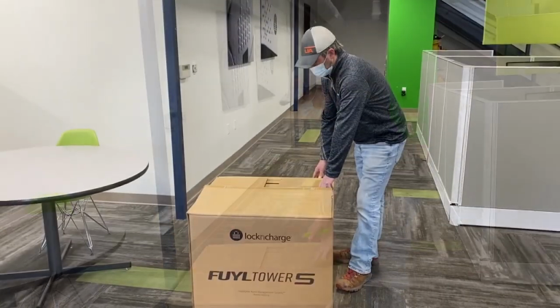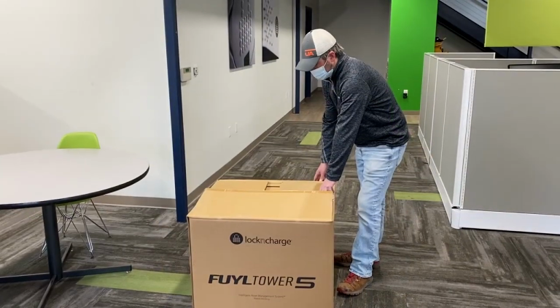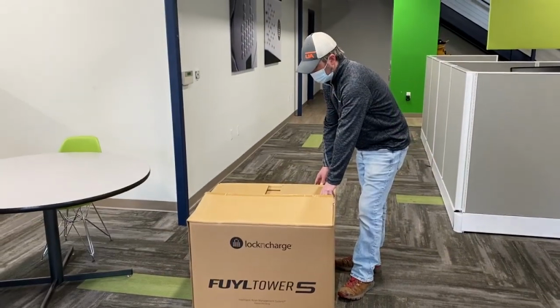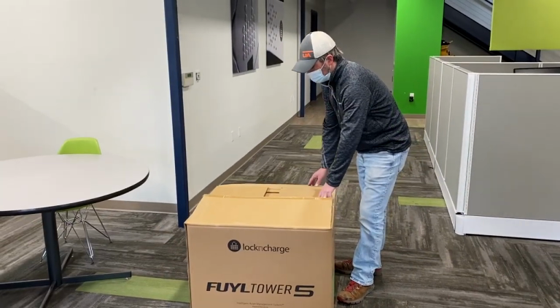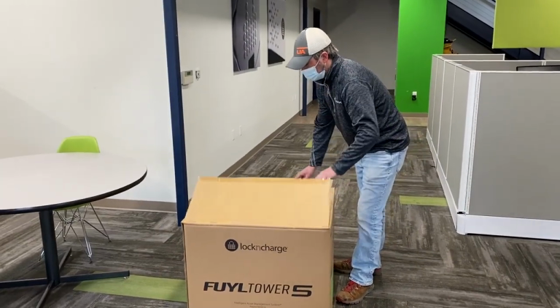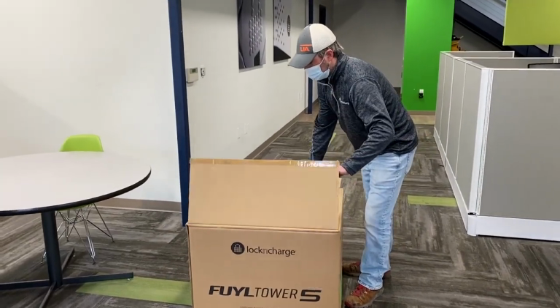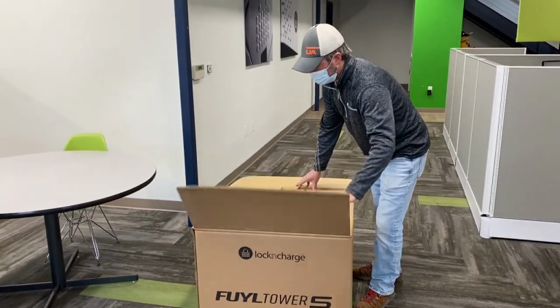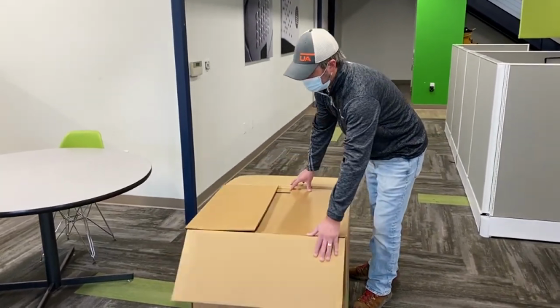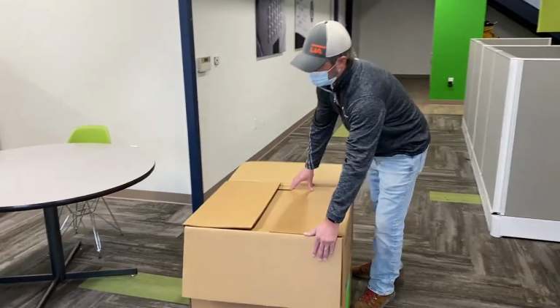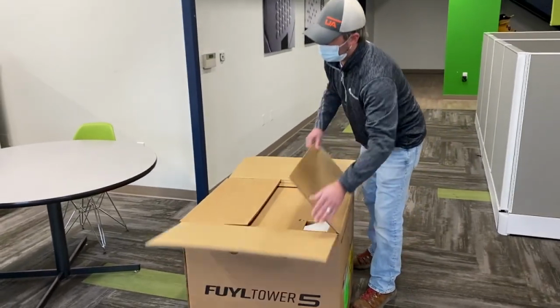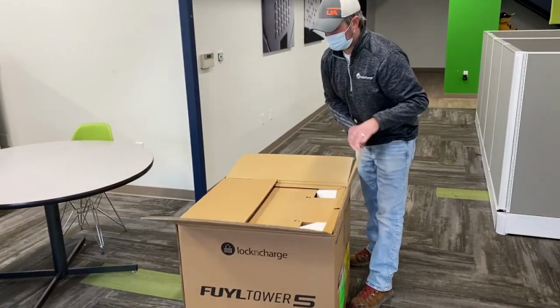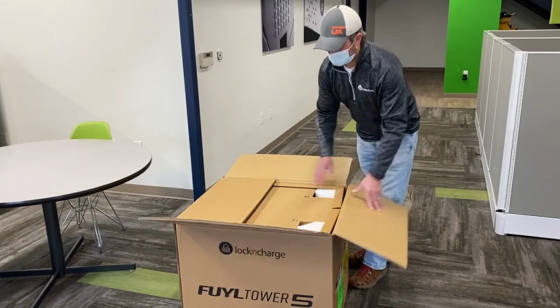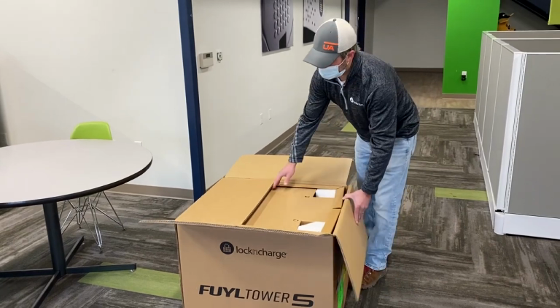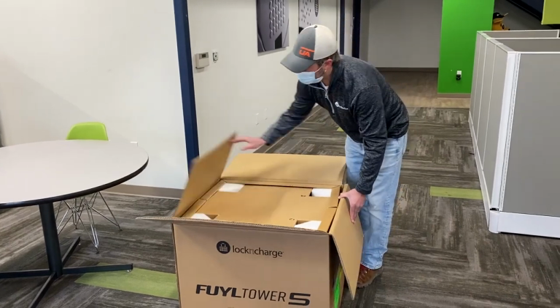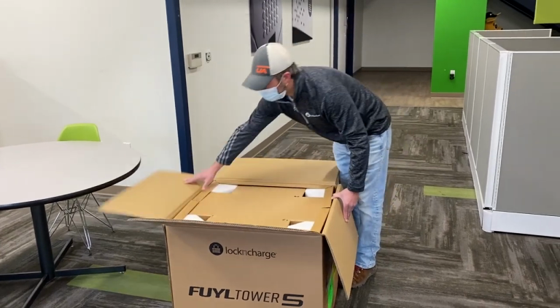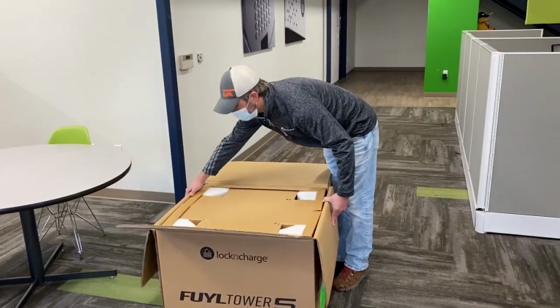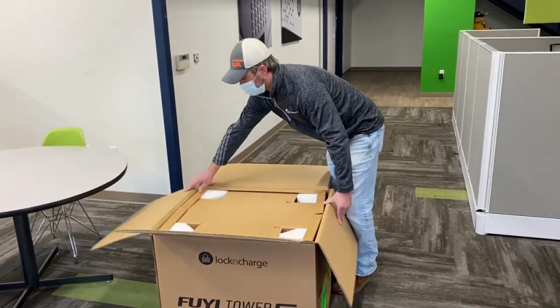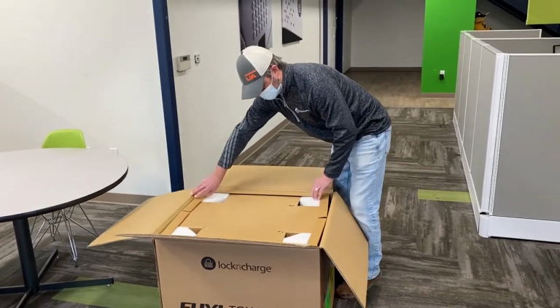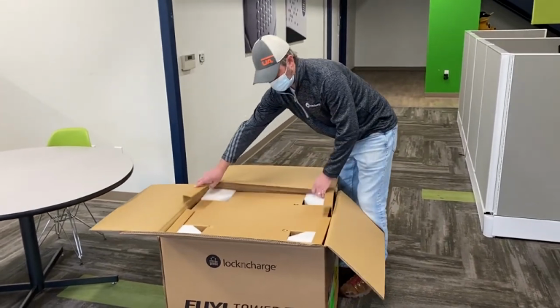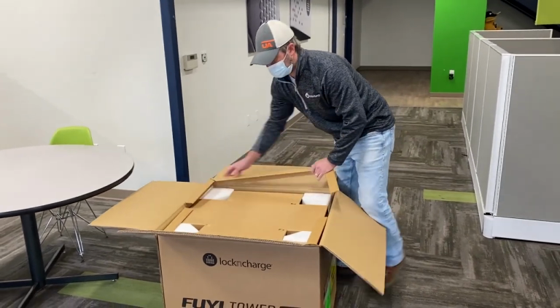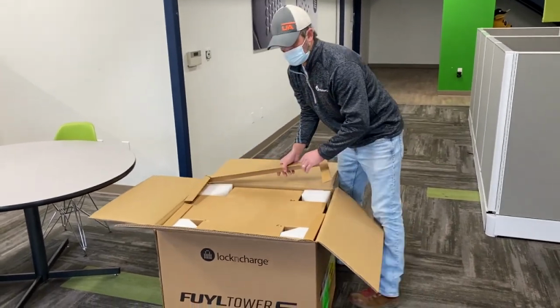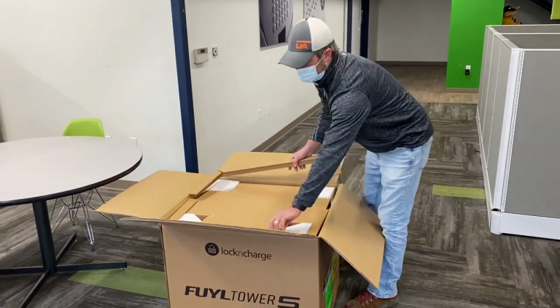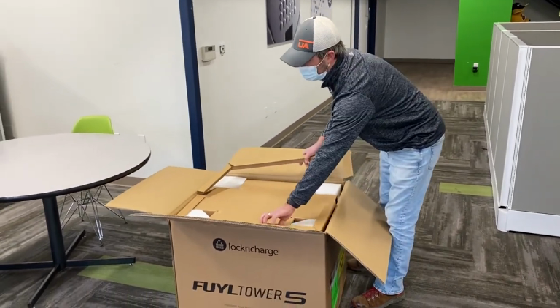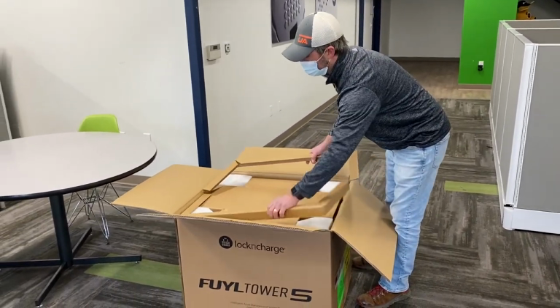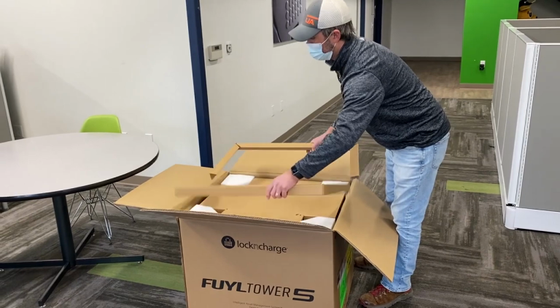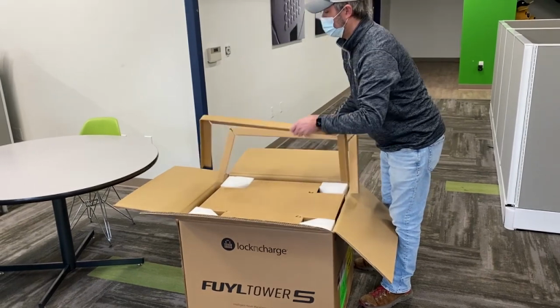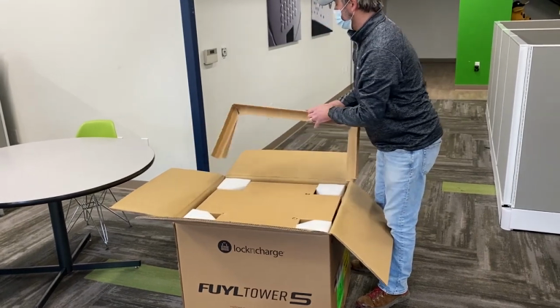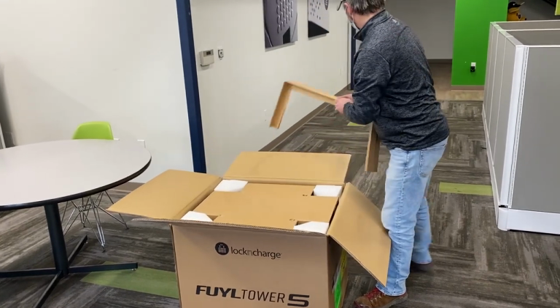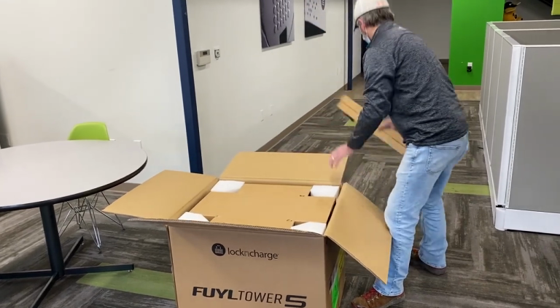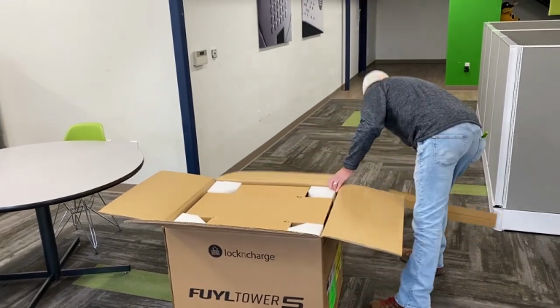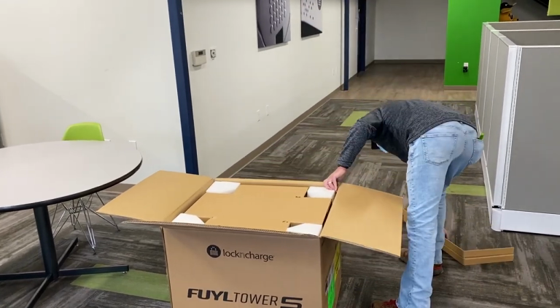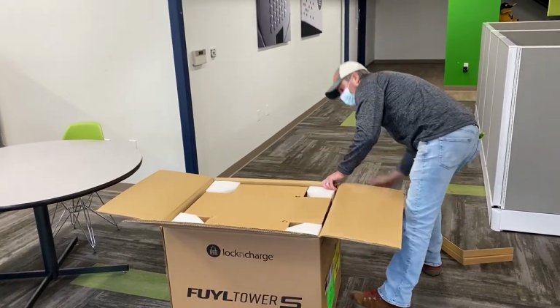And now Jason is going to unpack the box. When he does this, he's going to try to be somewhat careful, taking the packaging out and setting it aside.